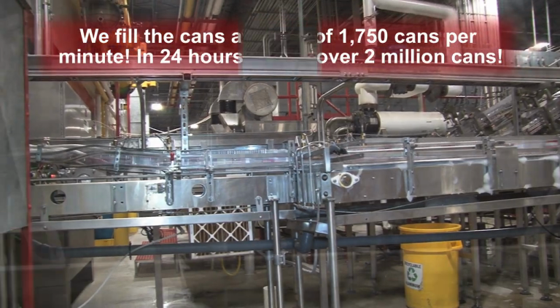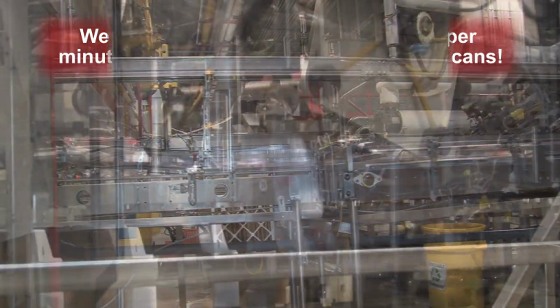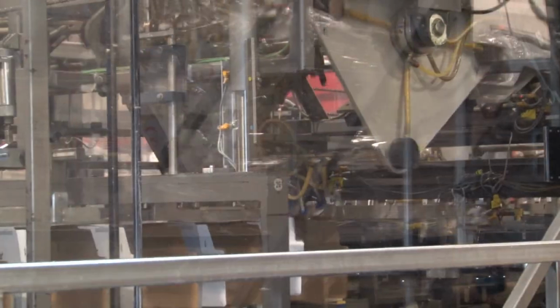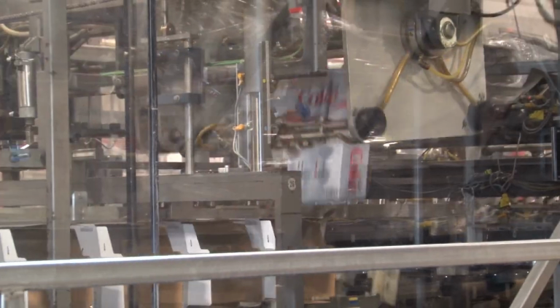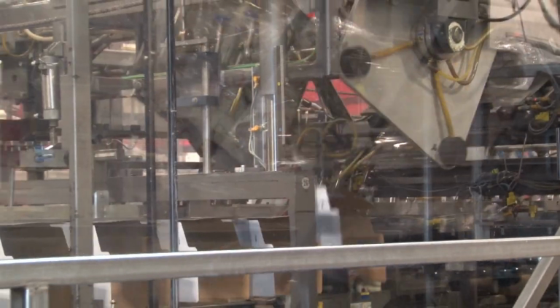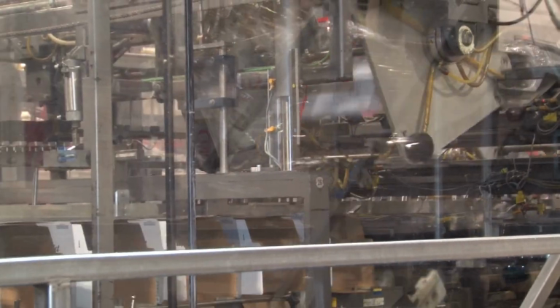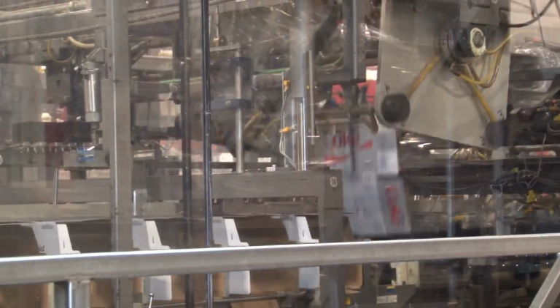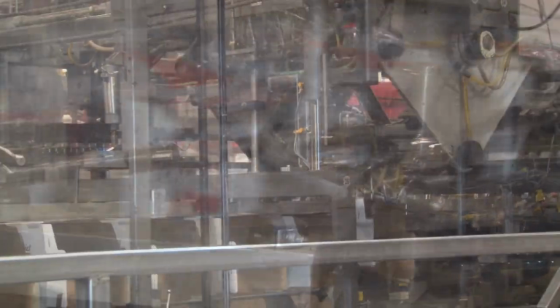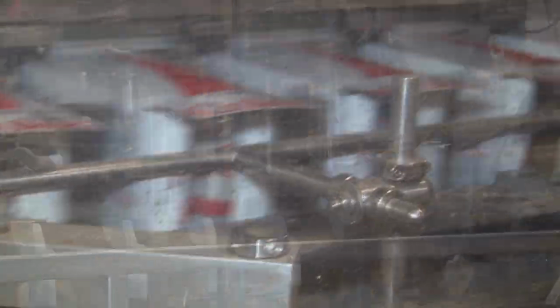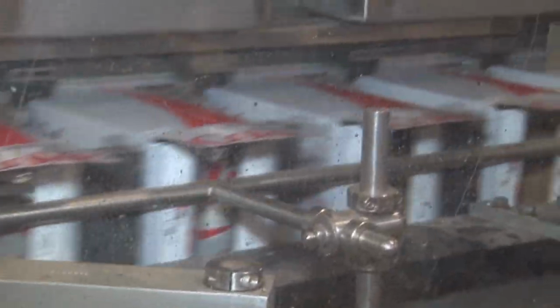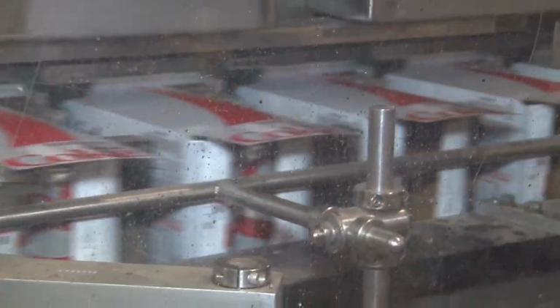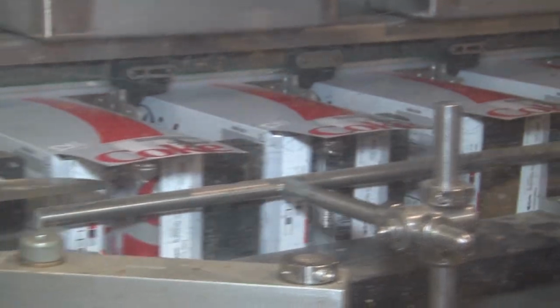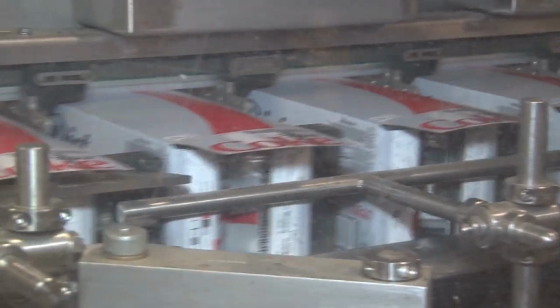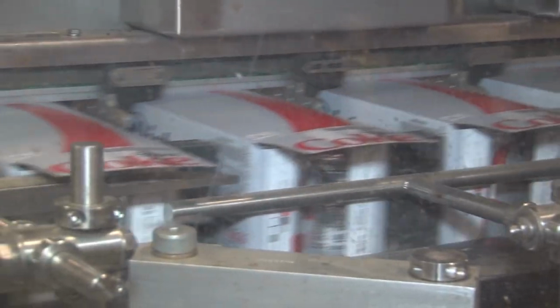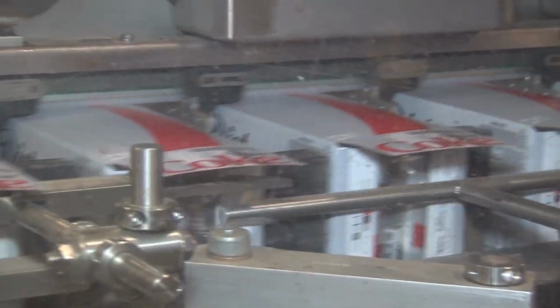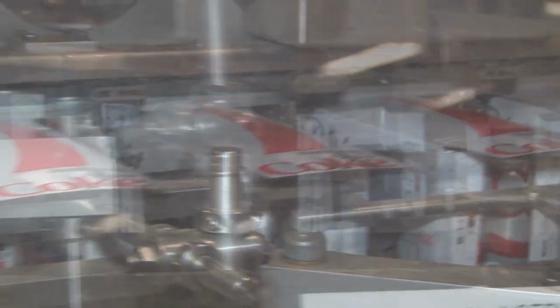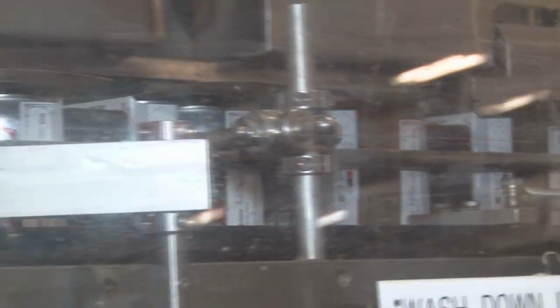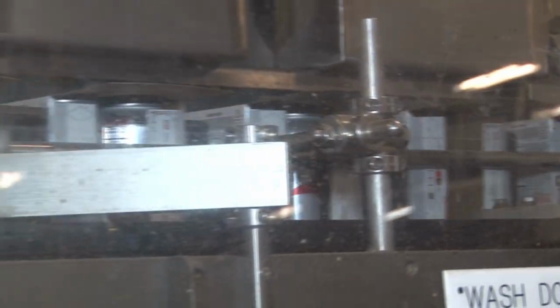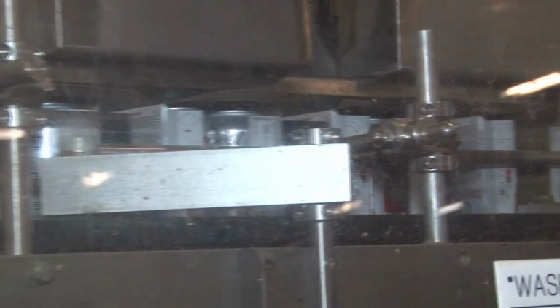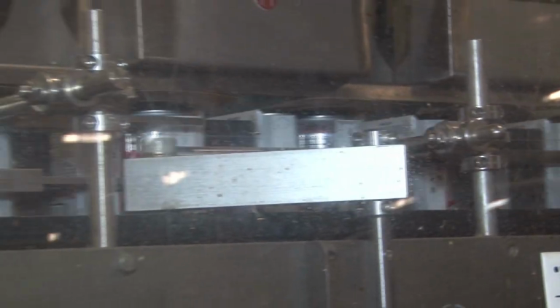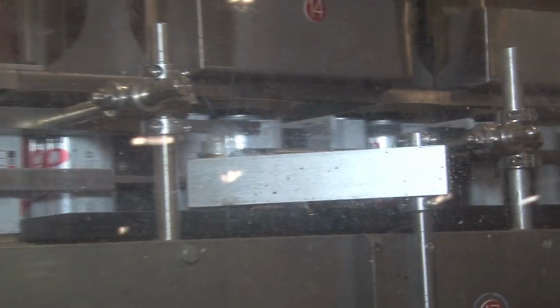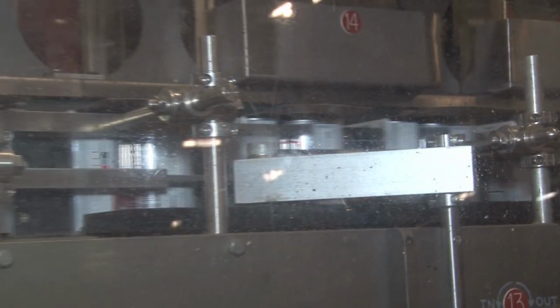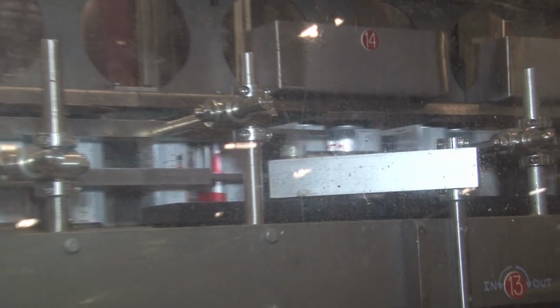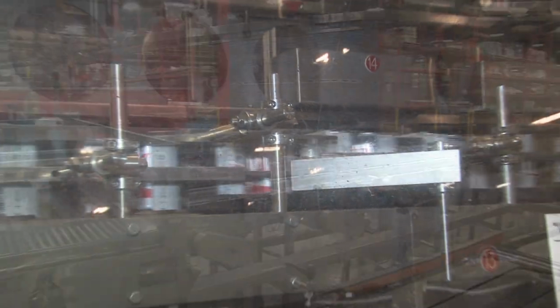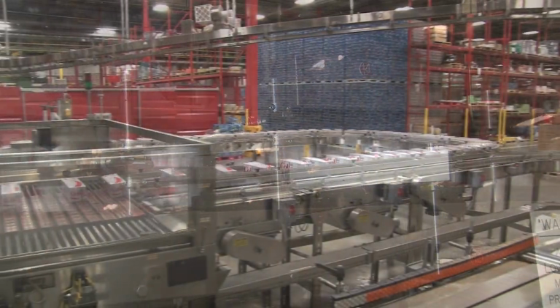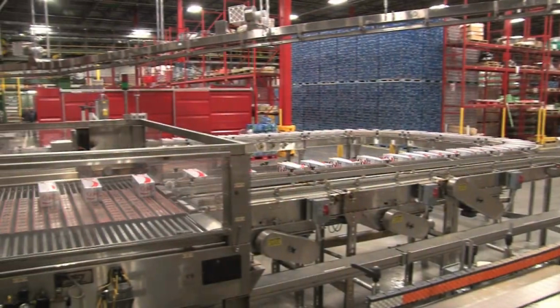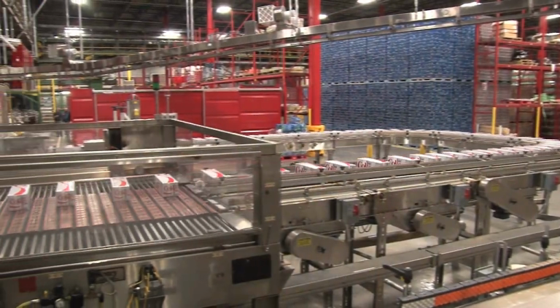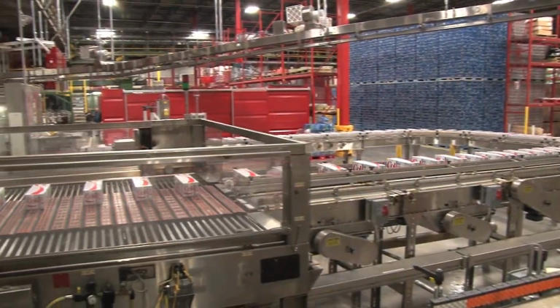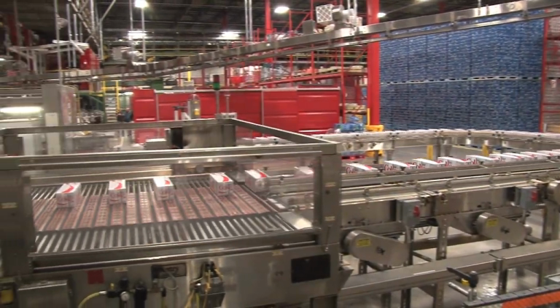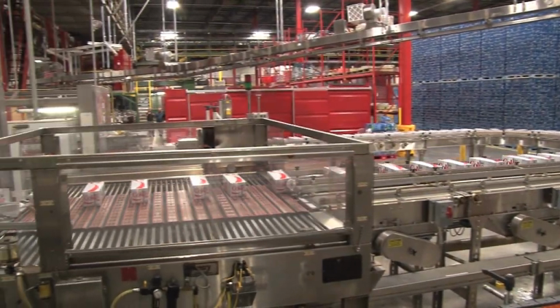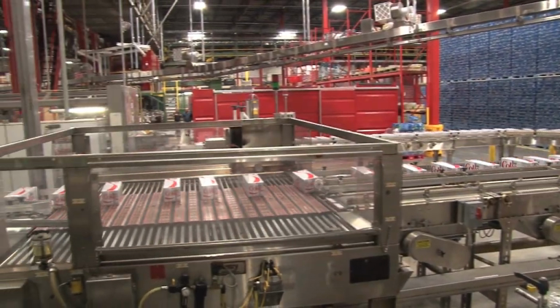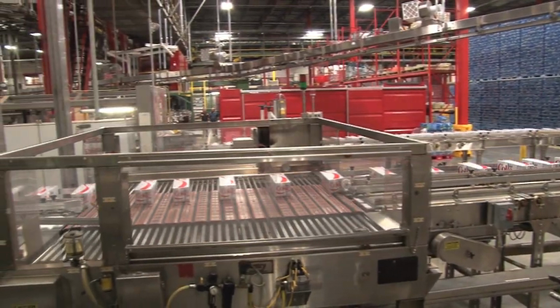Cans are then fed down a conveyor belt through secondary package wrapping, where 12 or 24 packed boxes are assembled, filled, and sealed. This is a quick process of constructing the carton, filling the cans, and sealing shut with glue, and then dating the product code for freshness.